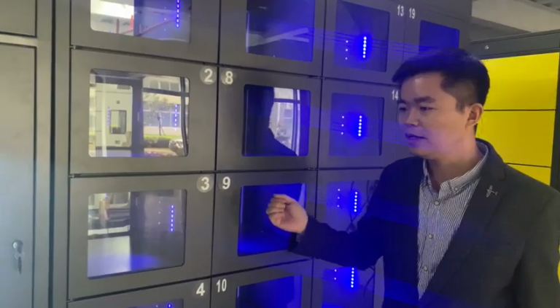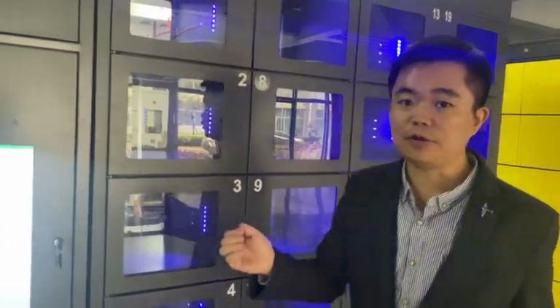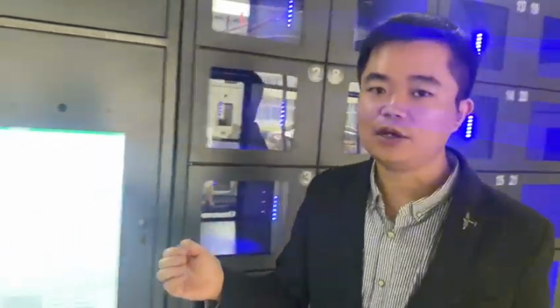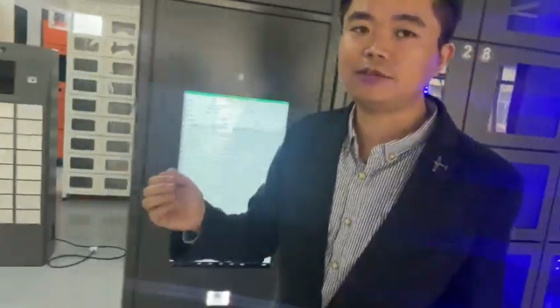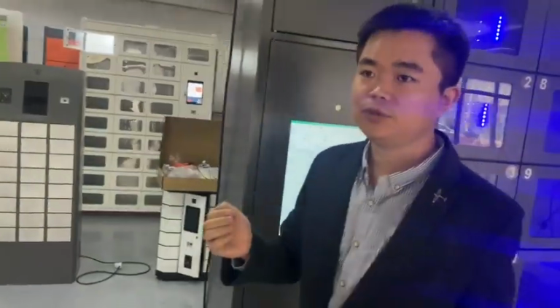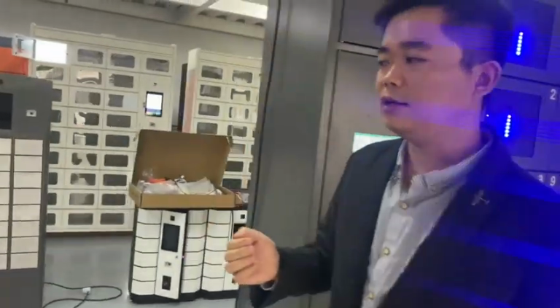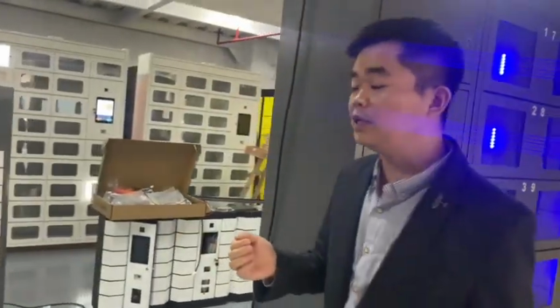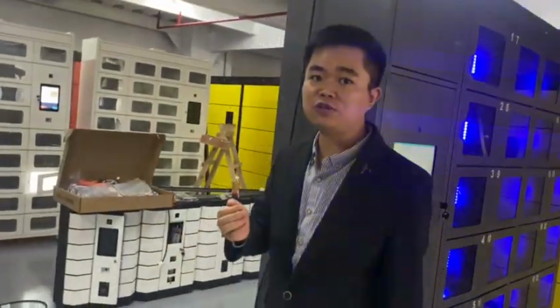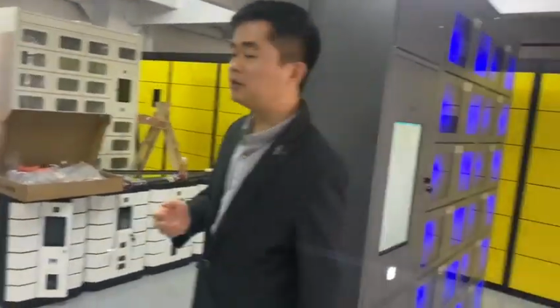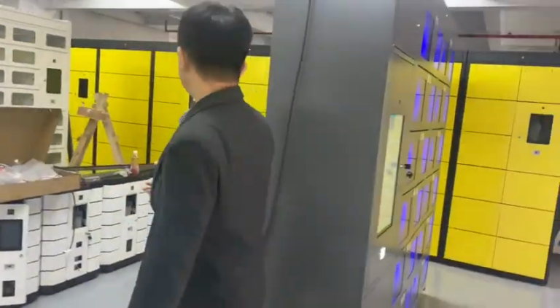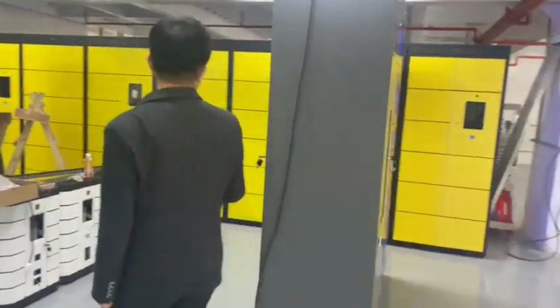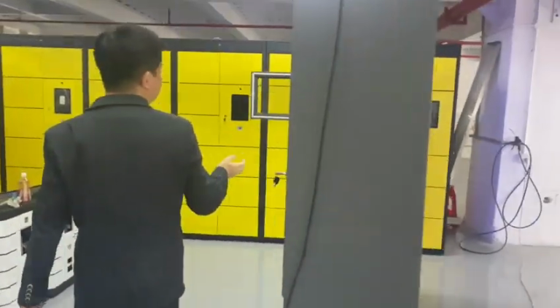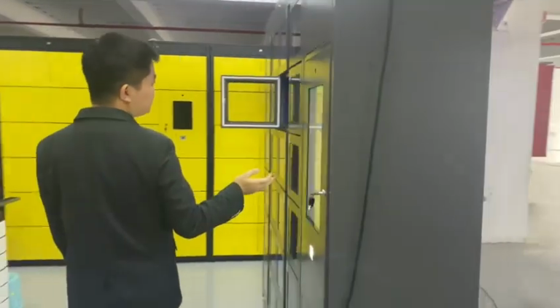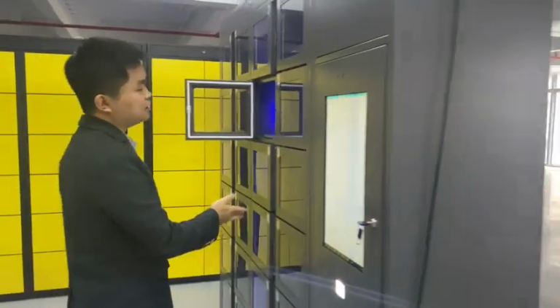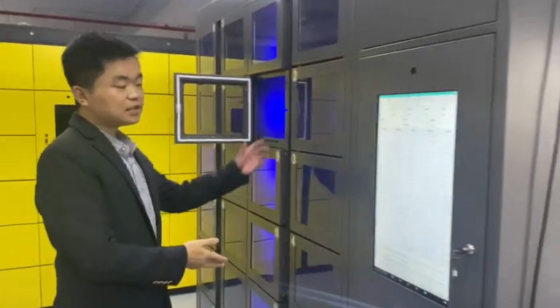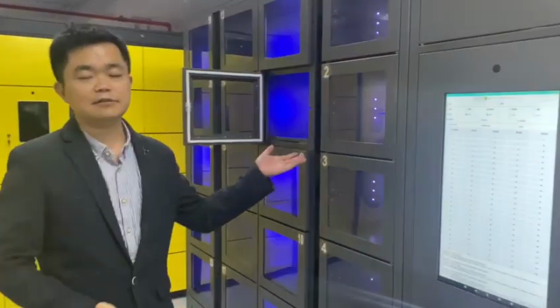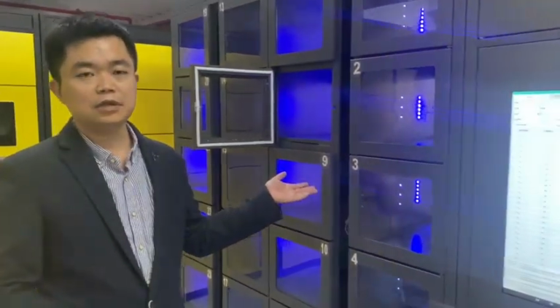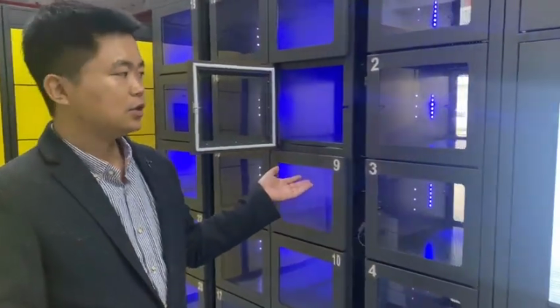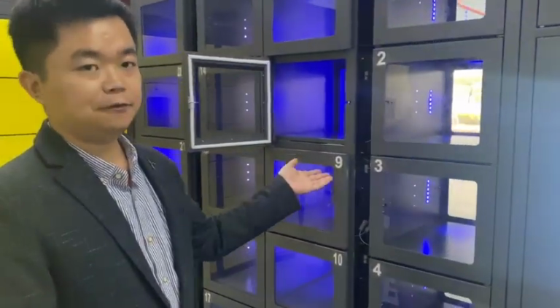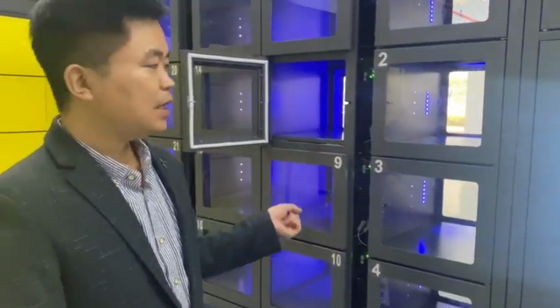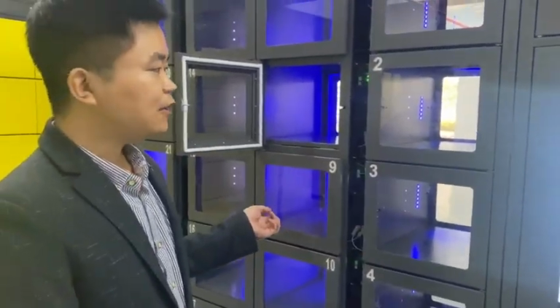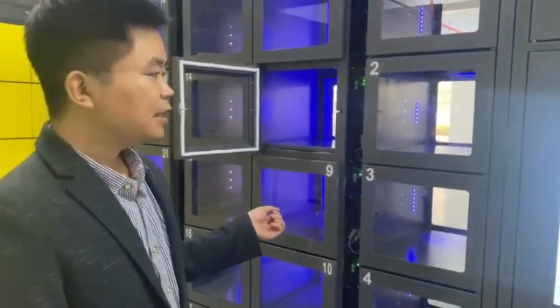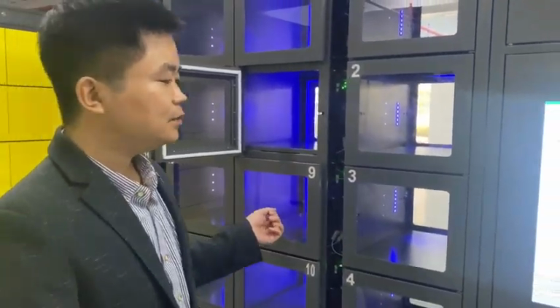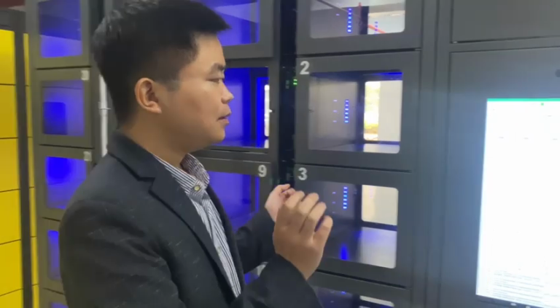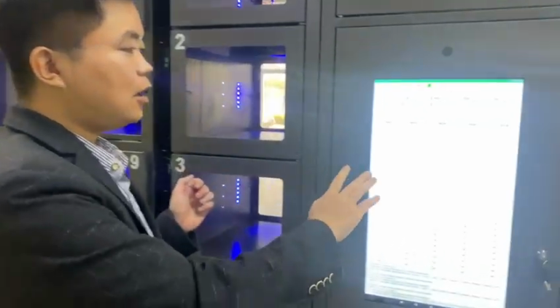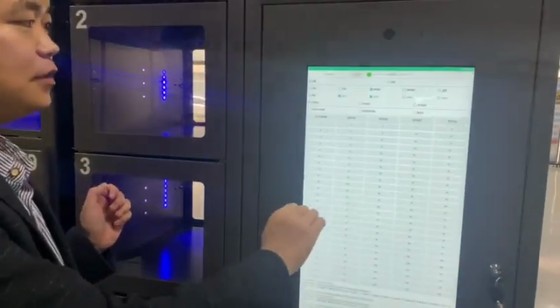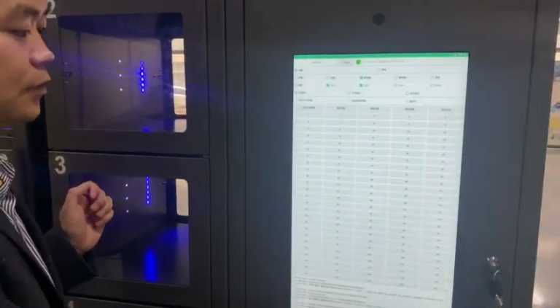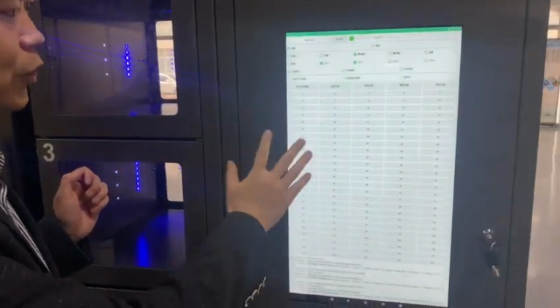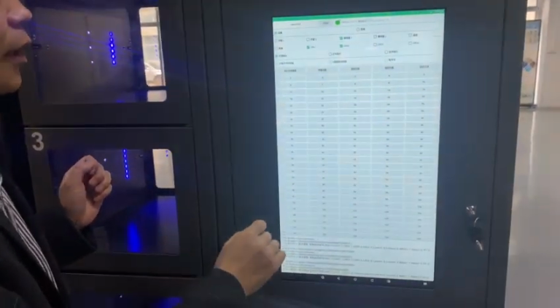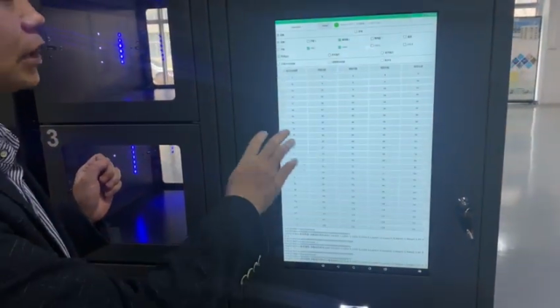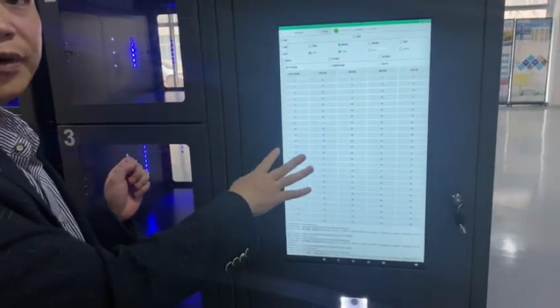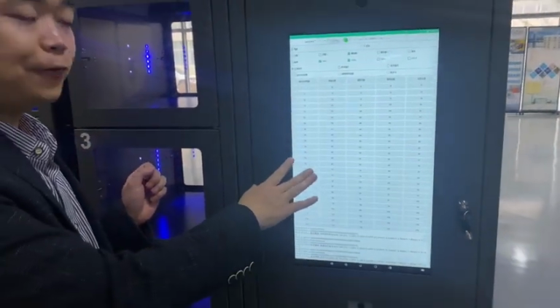Follow me, let me introduce you to our next side. This side is for the chef. The chef can operate from the screen to manage the delivery of the food.